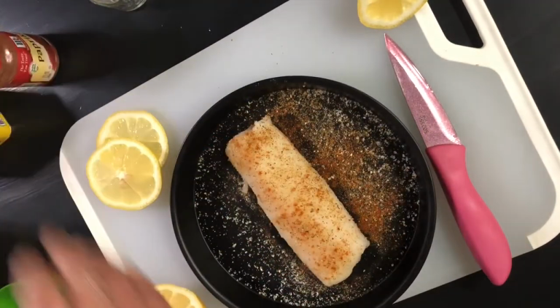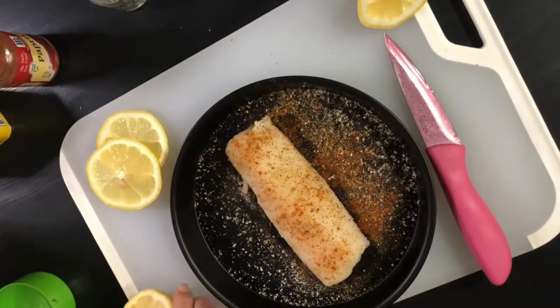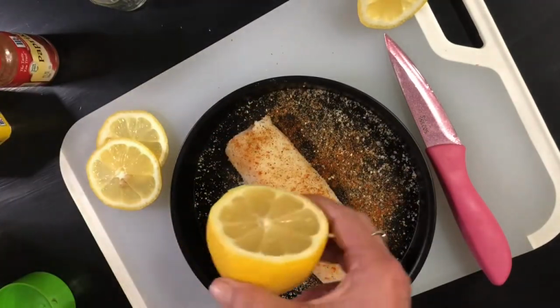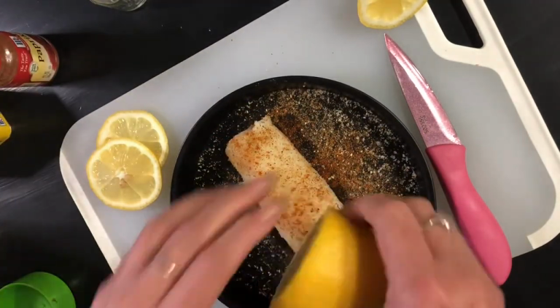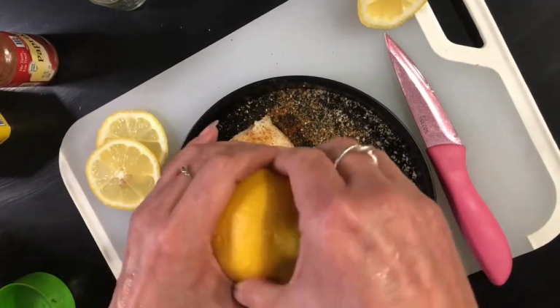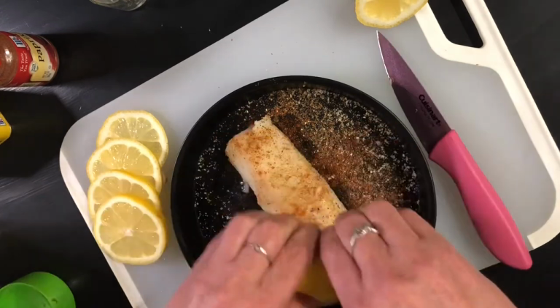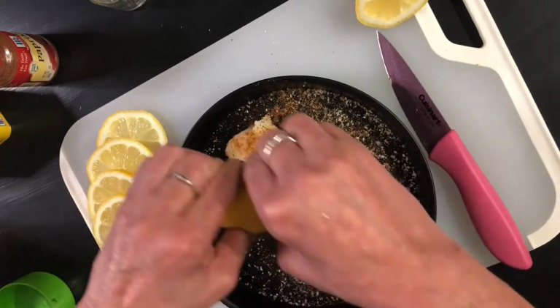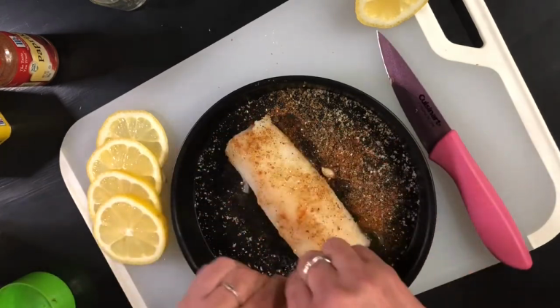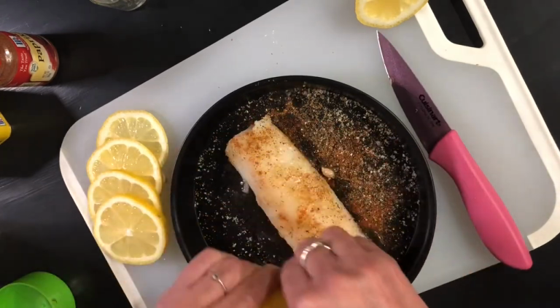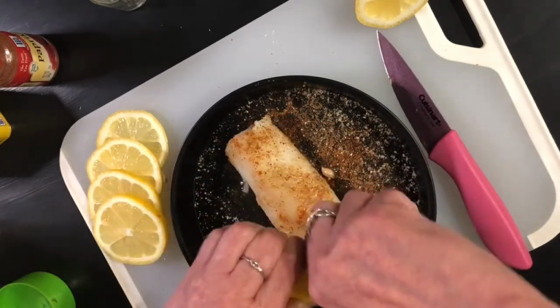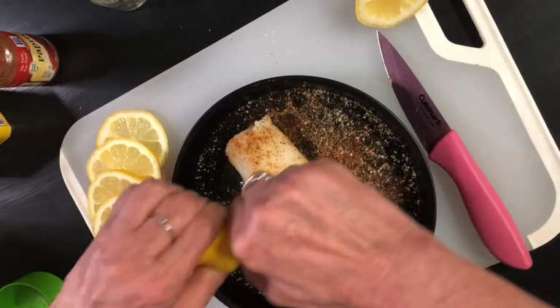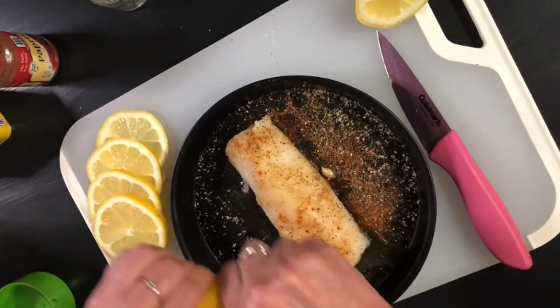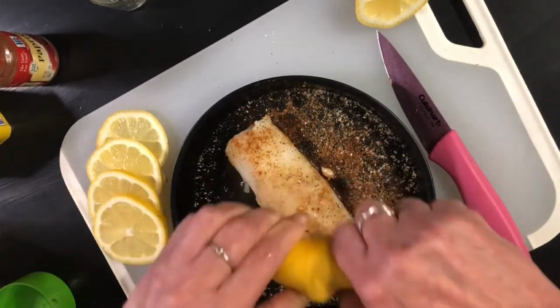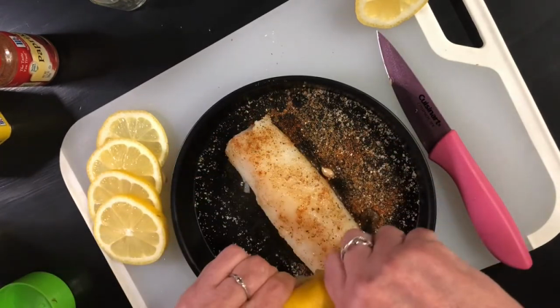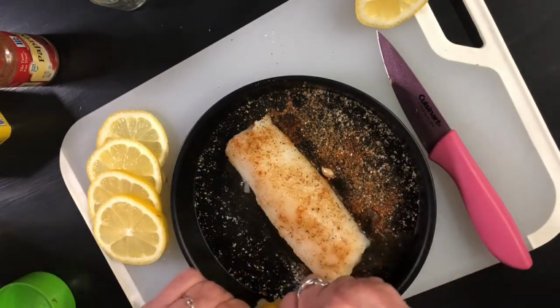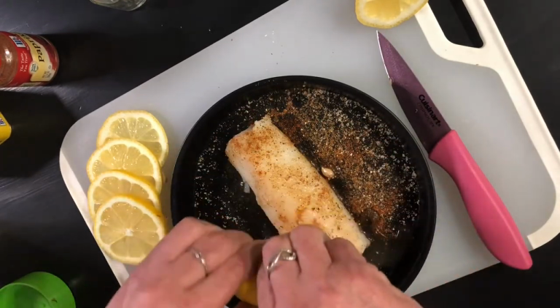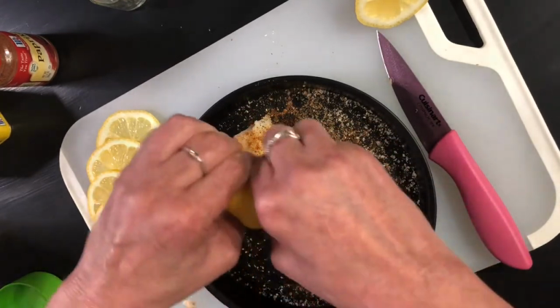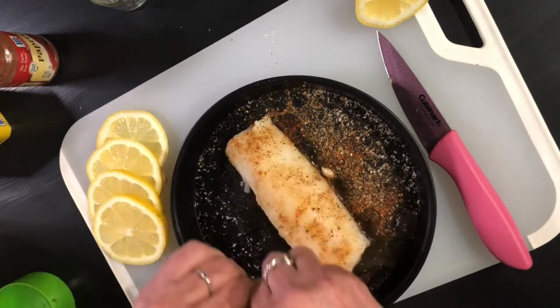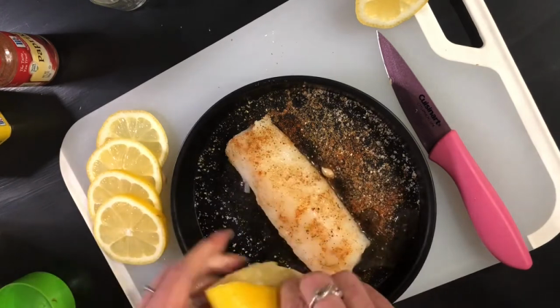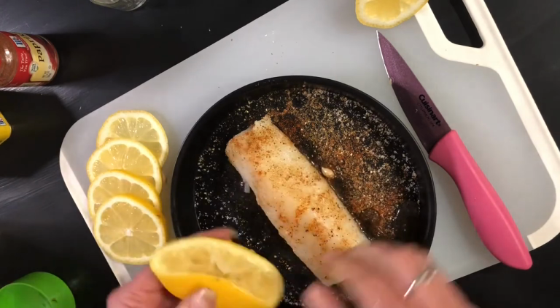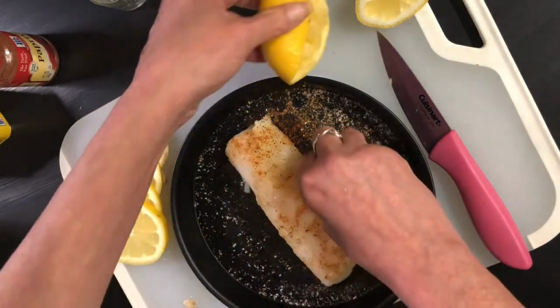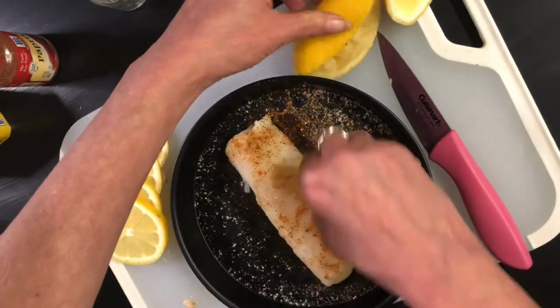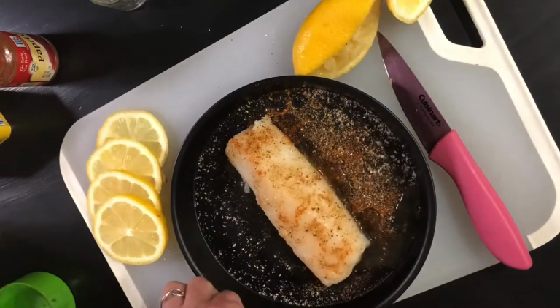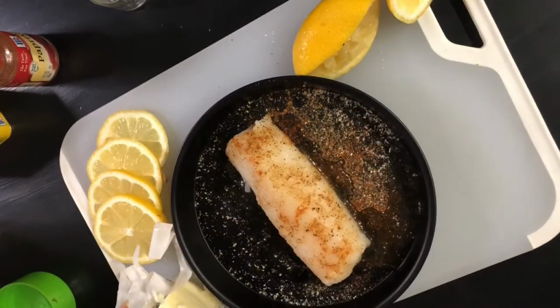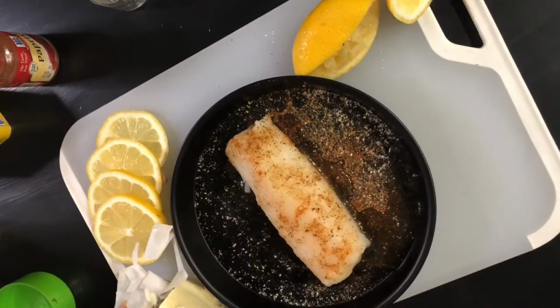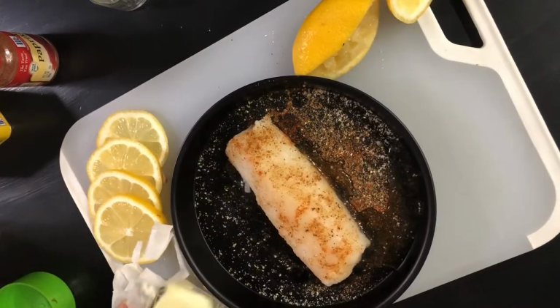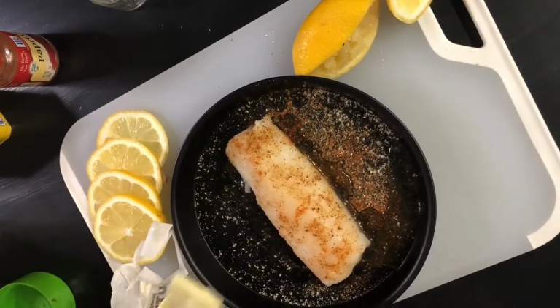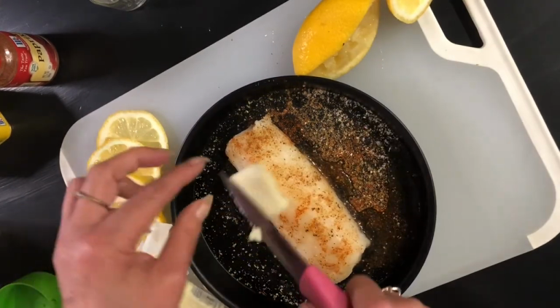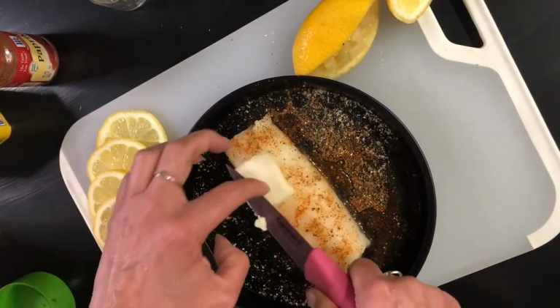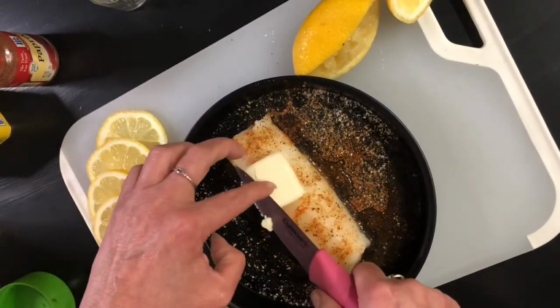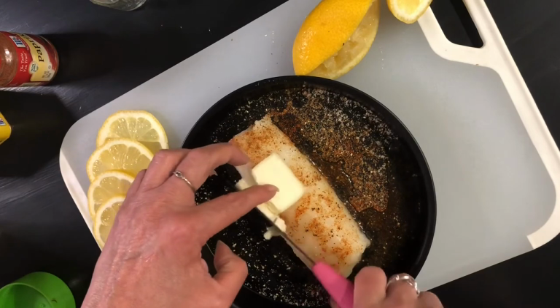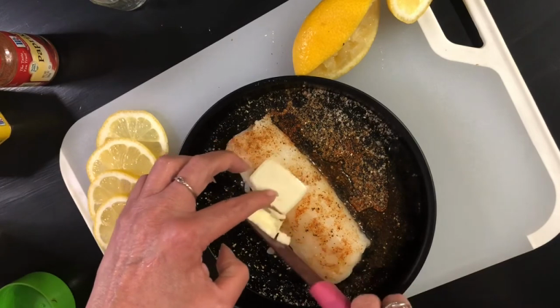Now that everything is all seasoned, we're going to take our lemon and just squeeze it around all over the place. We want it in the bottom of our pan as much as we can possibly get — it is going to get a little bit juicy. Pick out the seeds; I always have seeds that fall out all over the place.